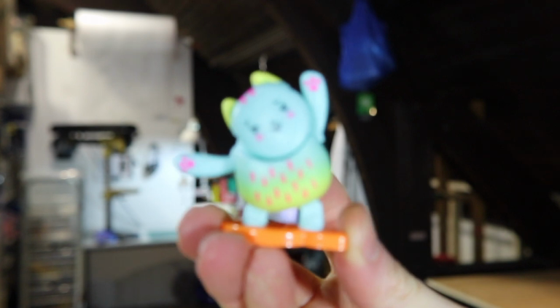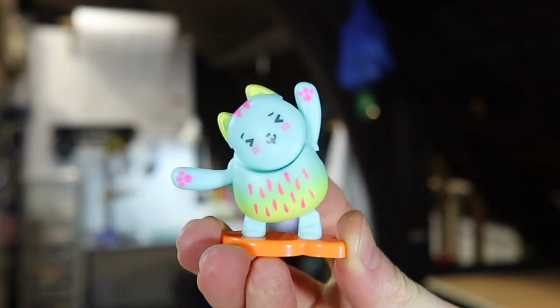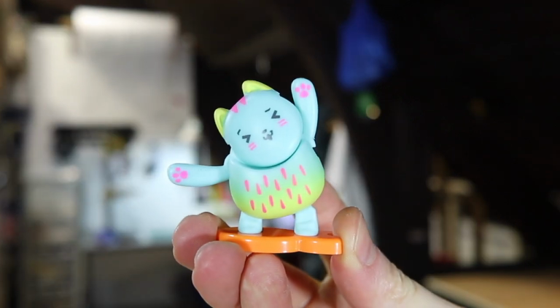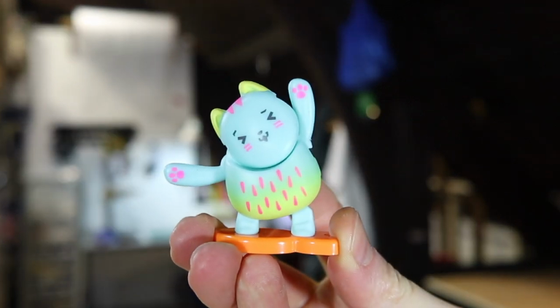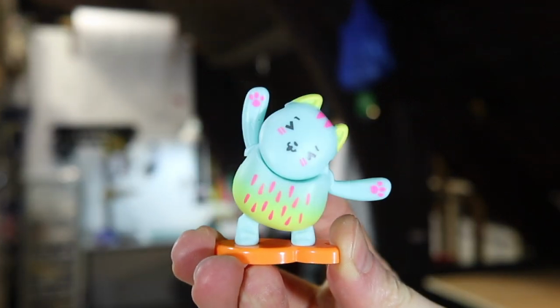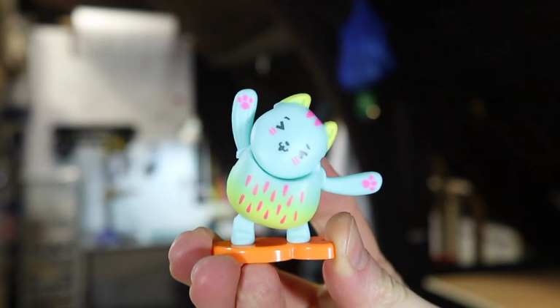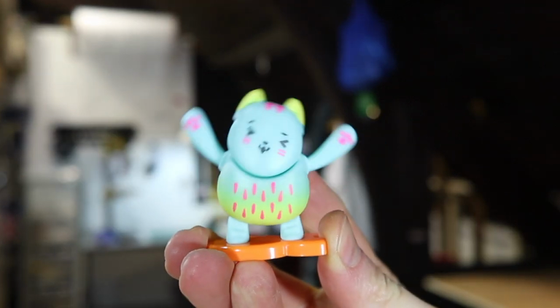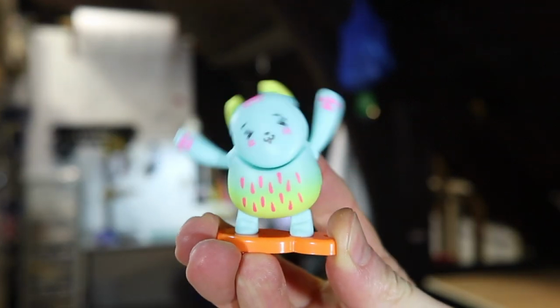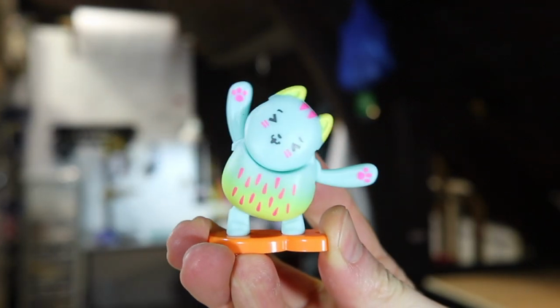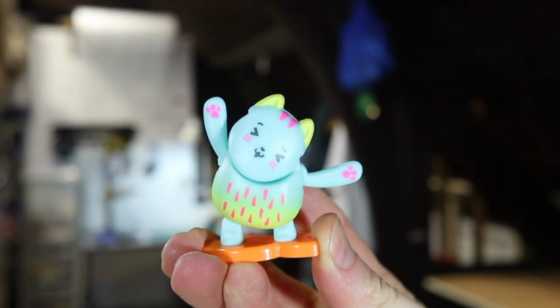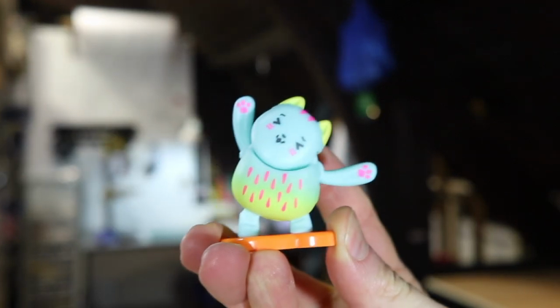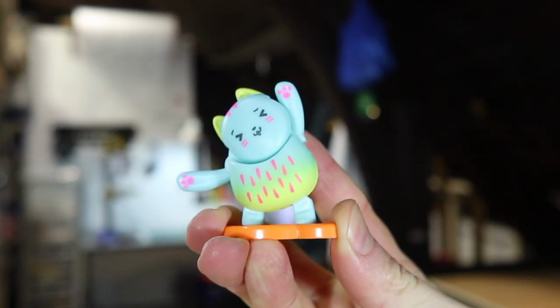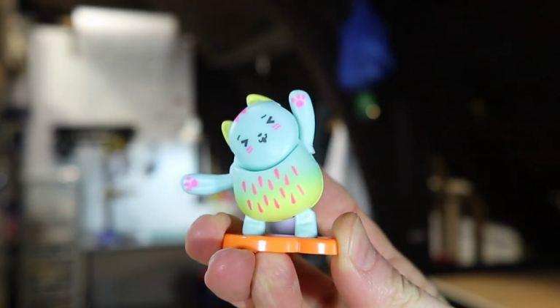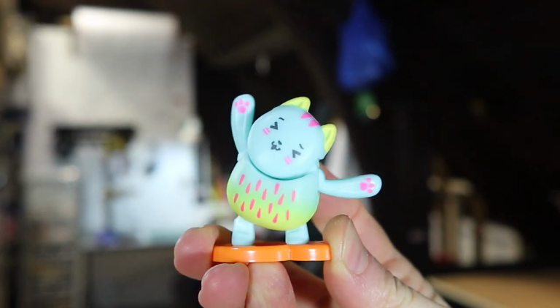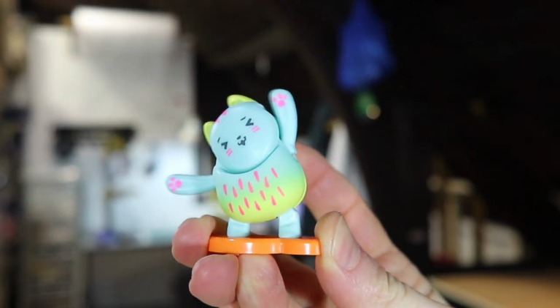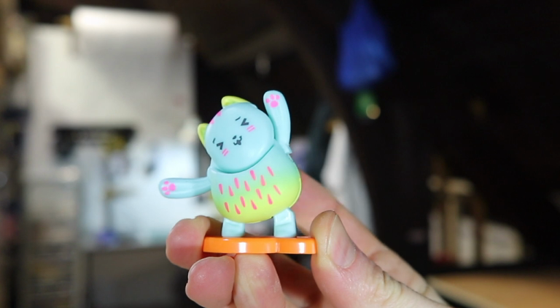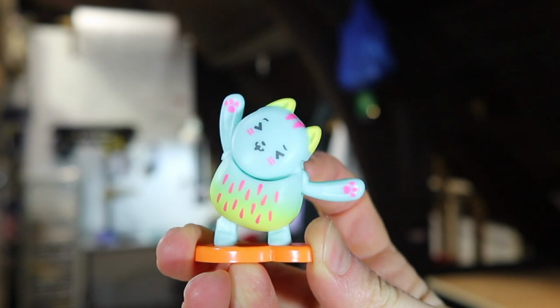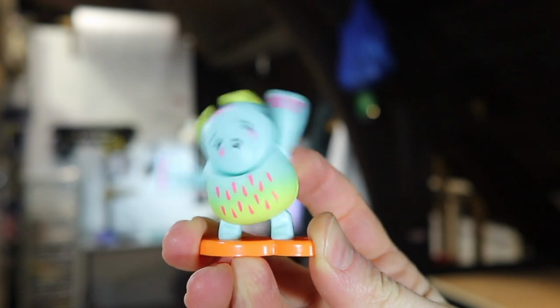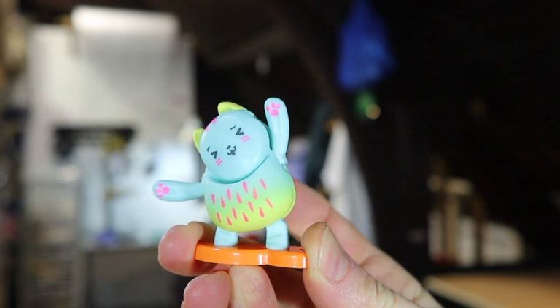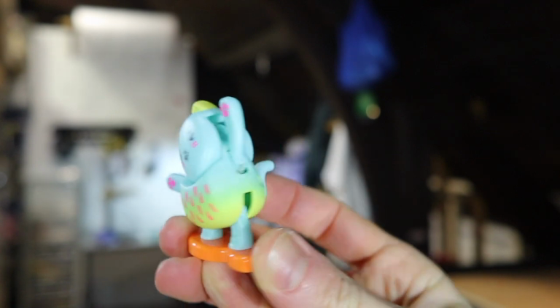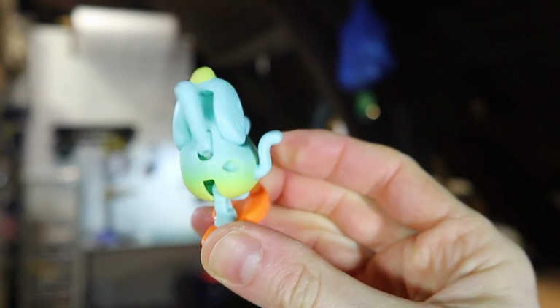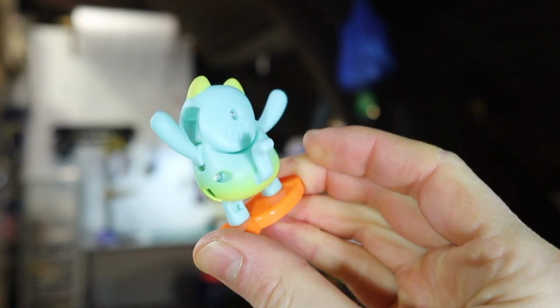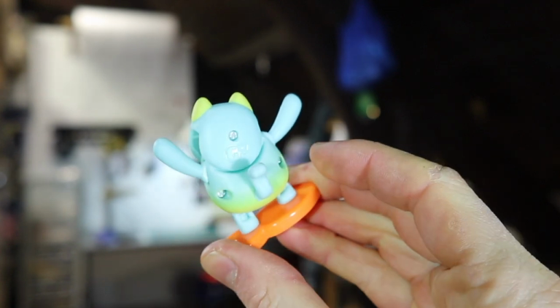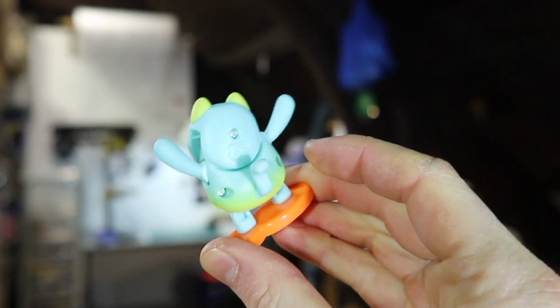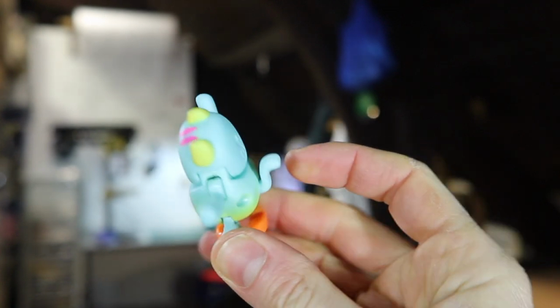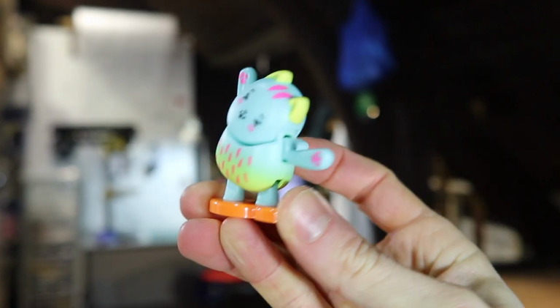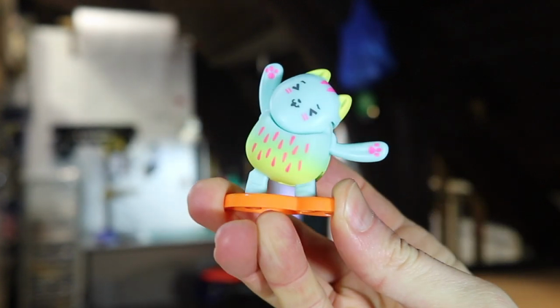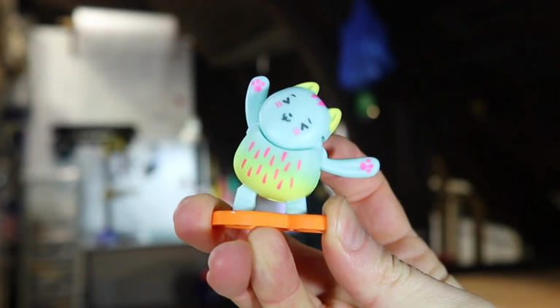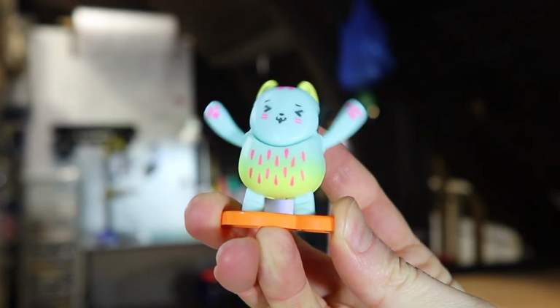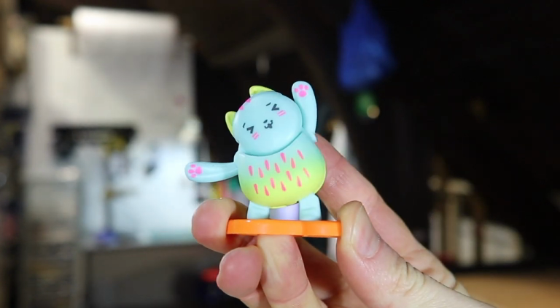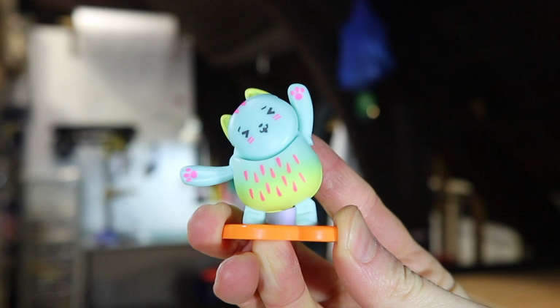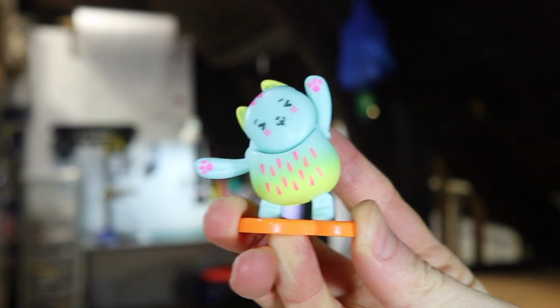And finally, one of my personal favourites — this is Paws Up Catty. Paws Up Catty does a pretty cool little dance move there.